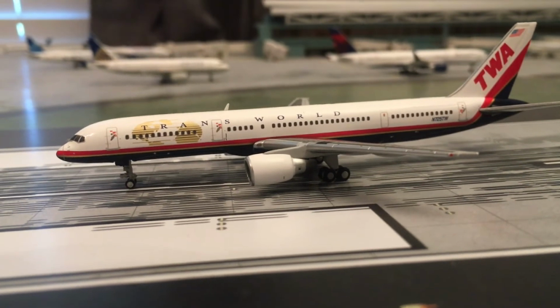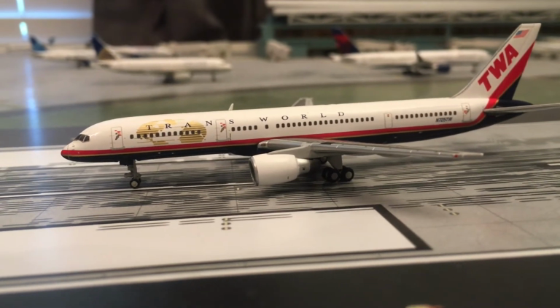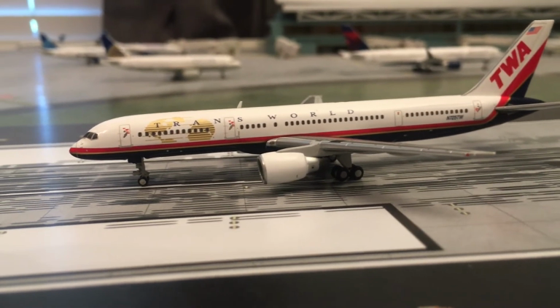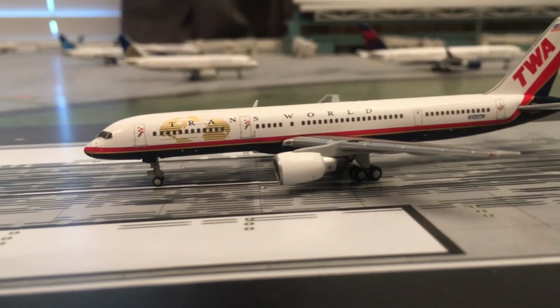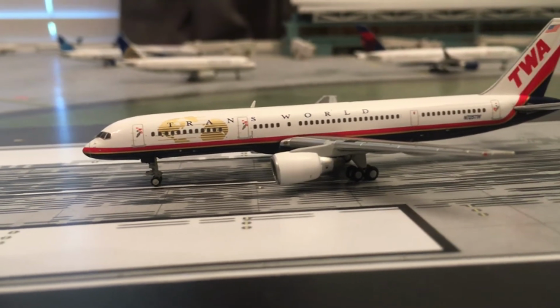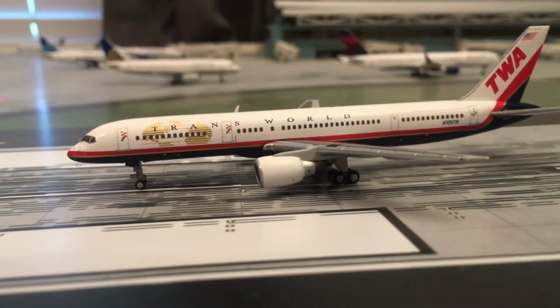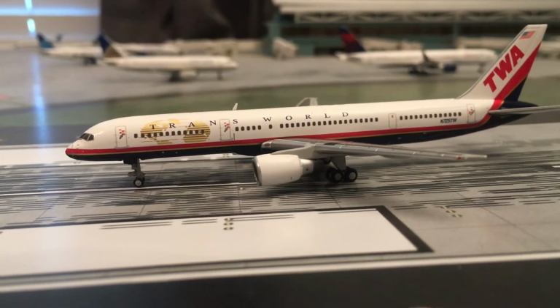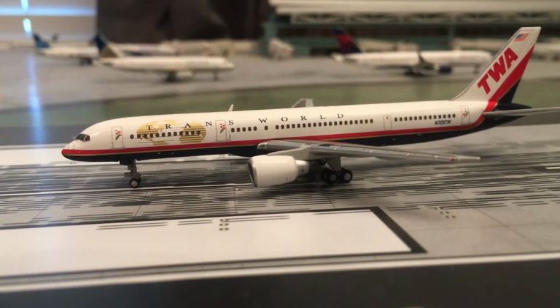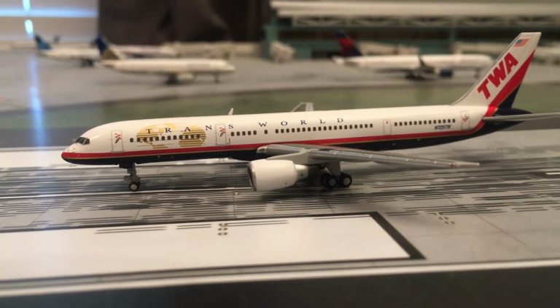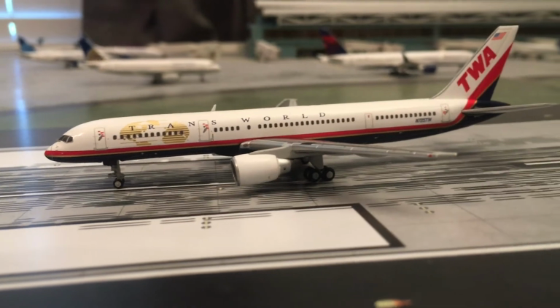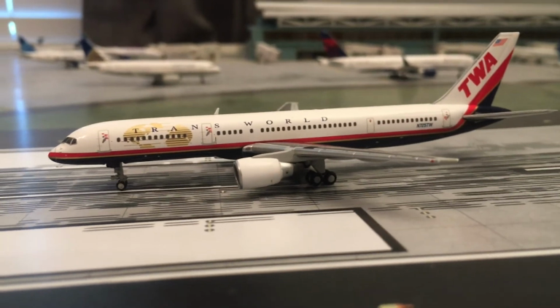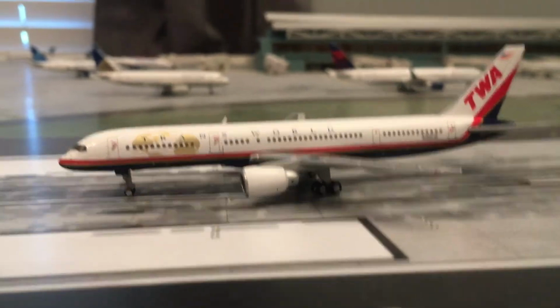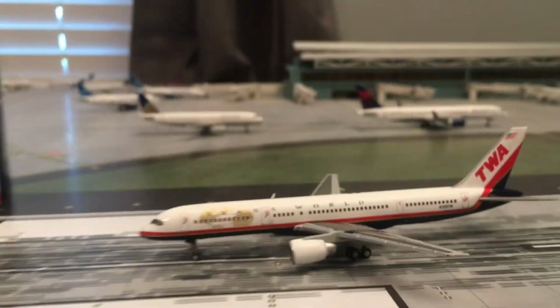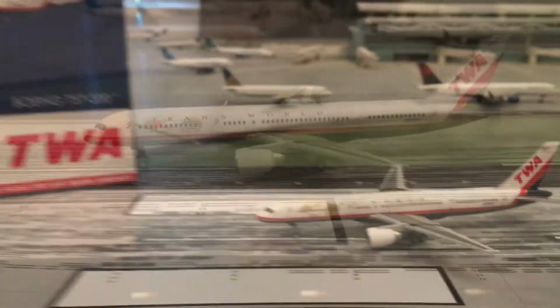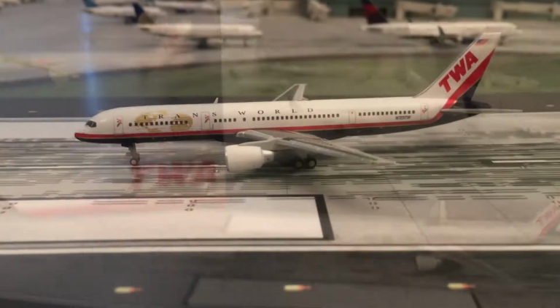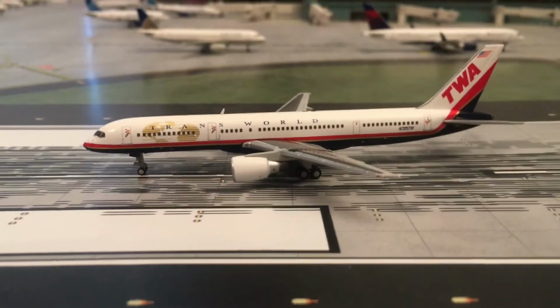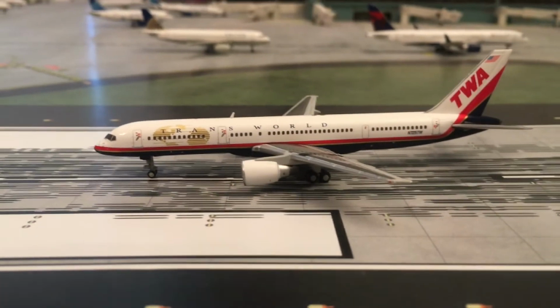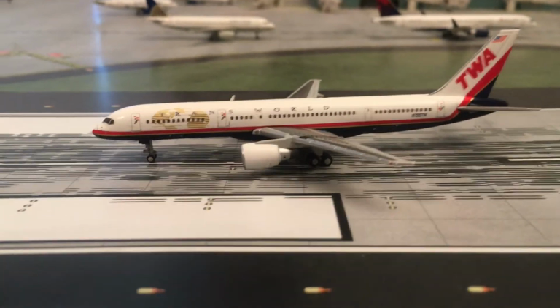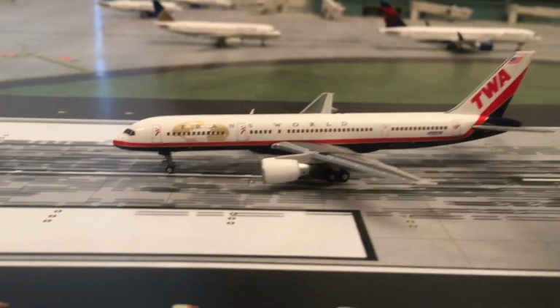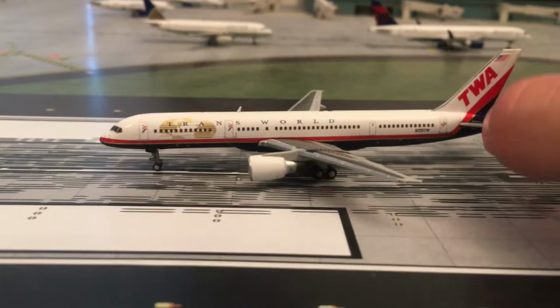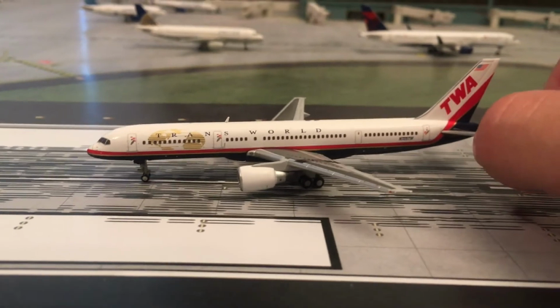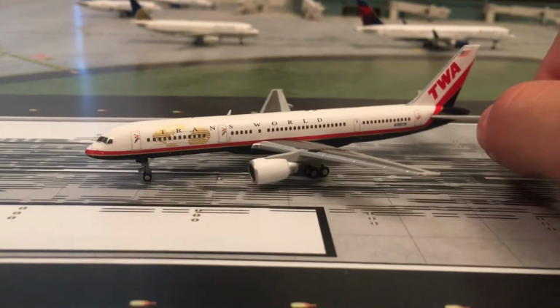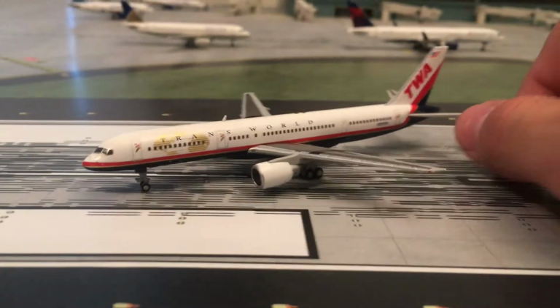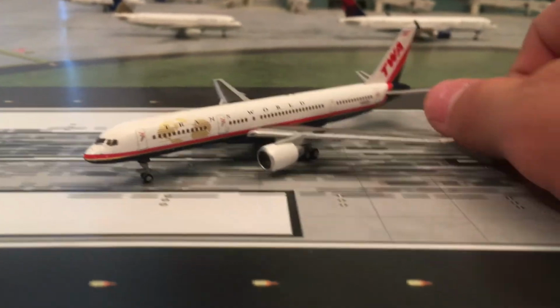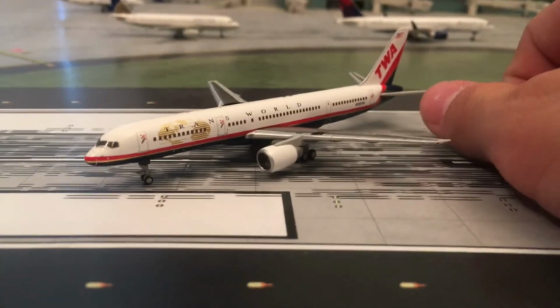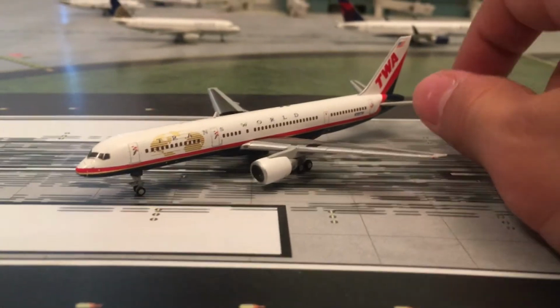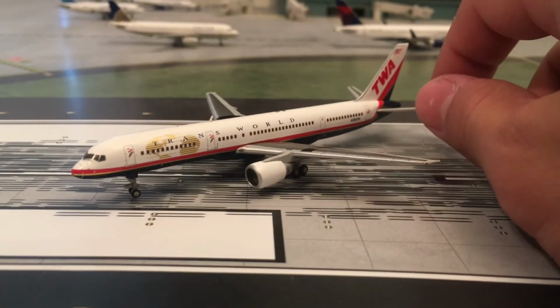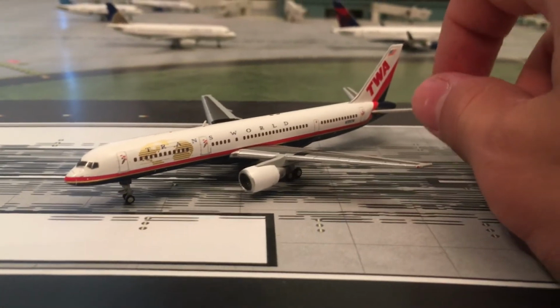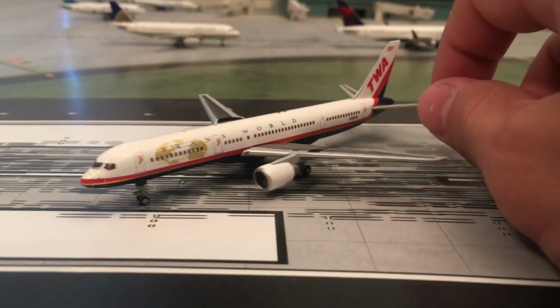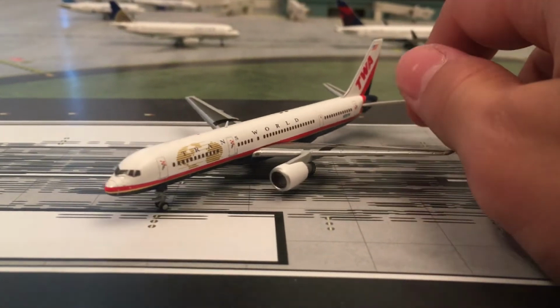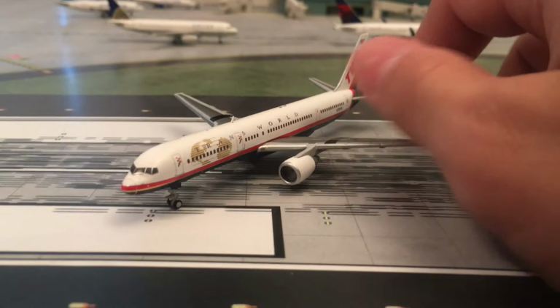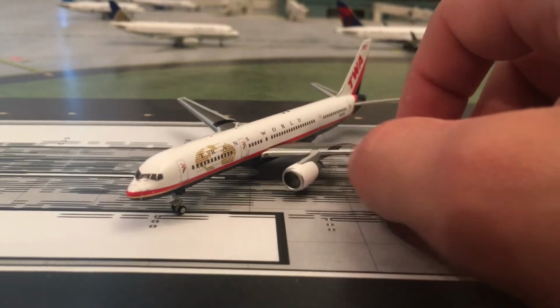It's a great model. Obviously I'm not going to be using it in airport updates, but just a nice one to have for the collection. If I had to give this model a score out of 1 to 10, I'm definitely going to give it a 10. It is just a perfect model — nothing wrong with it.